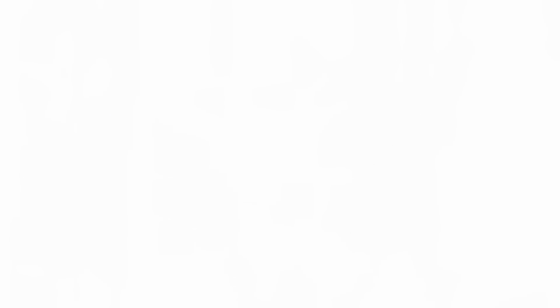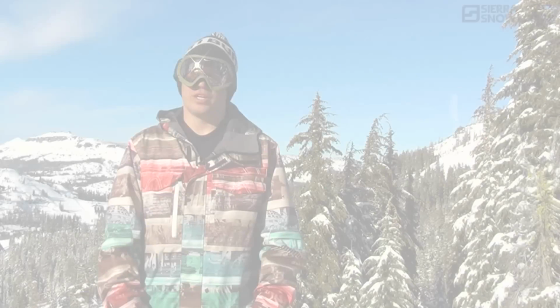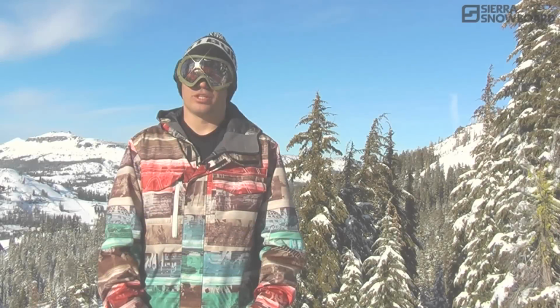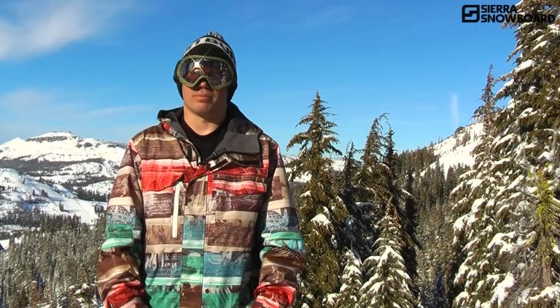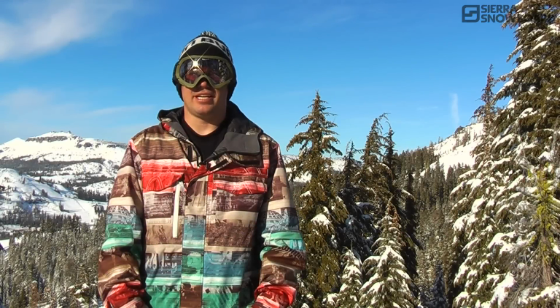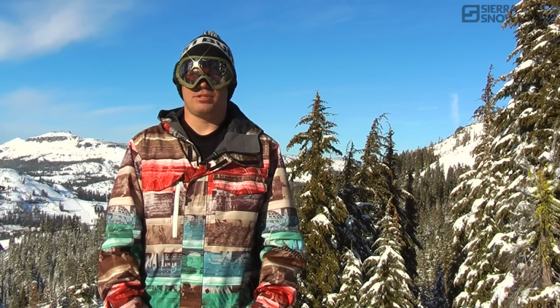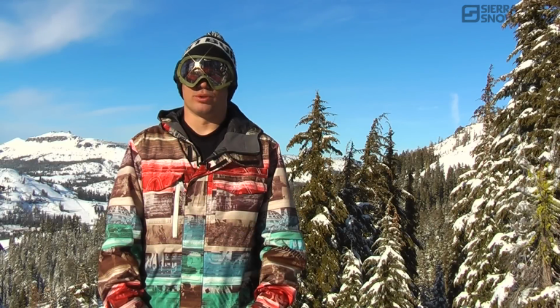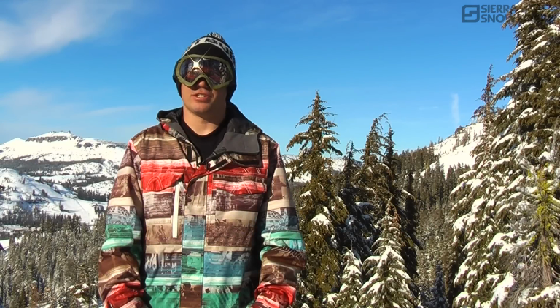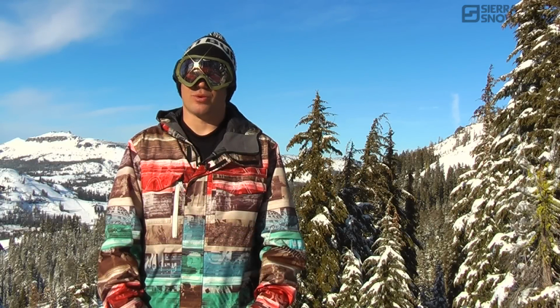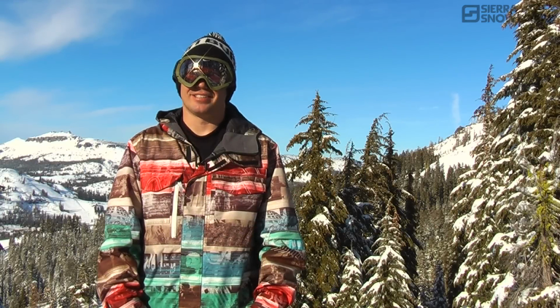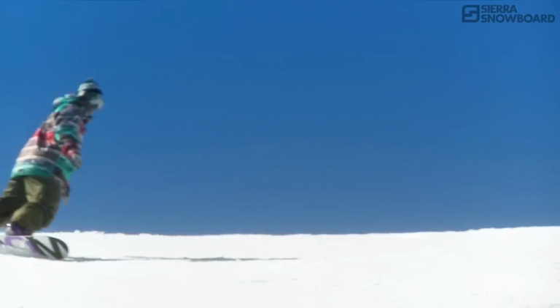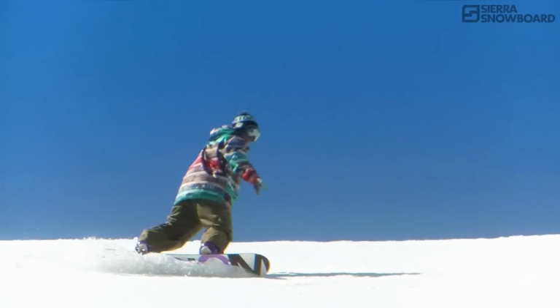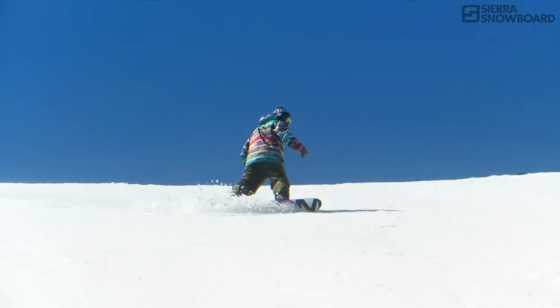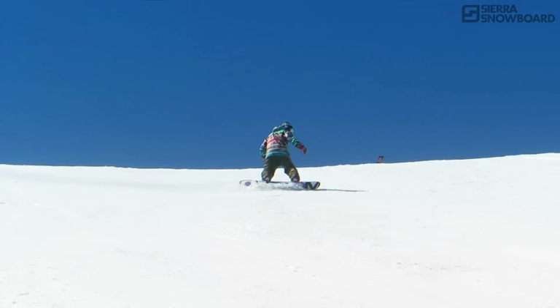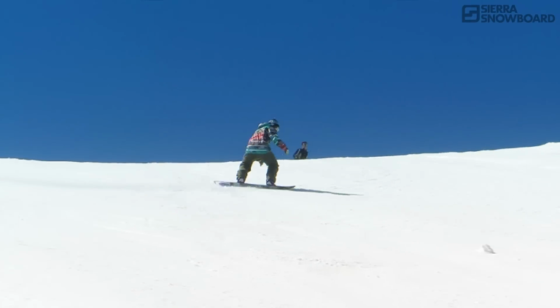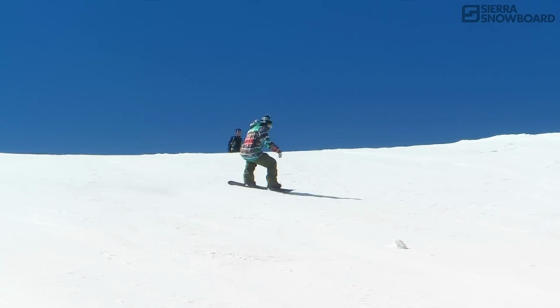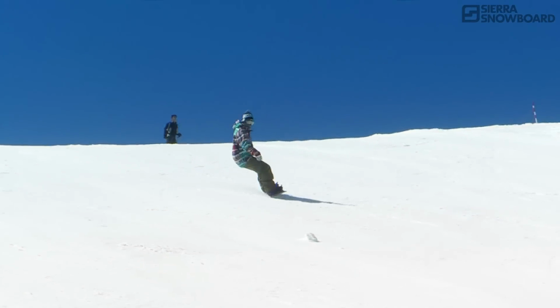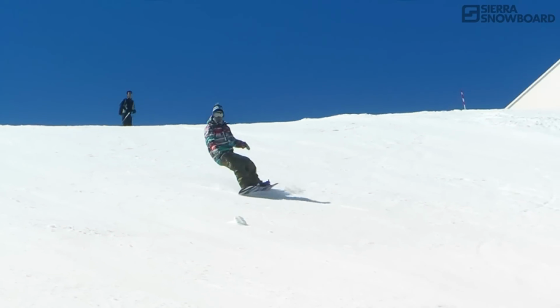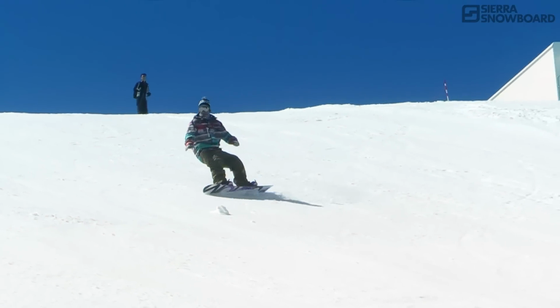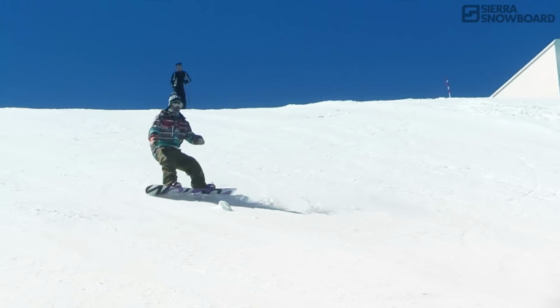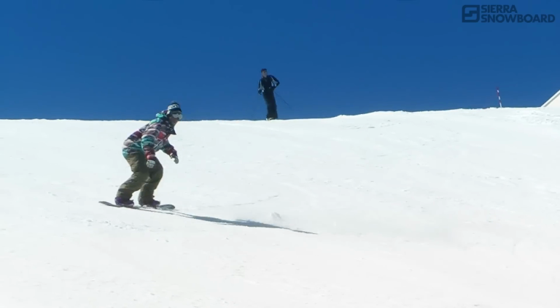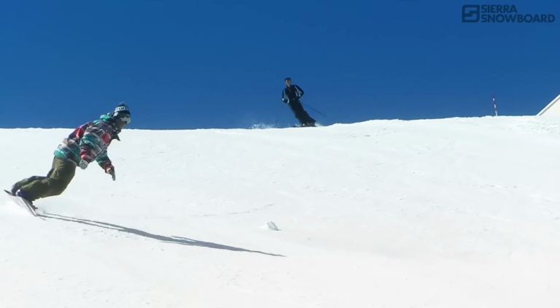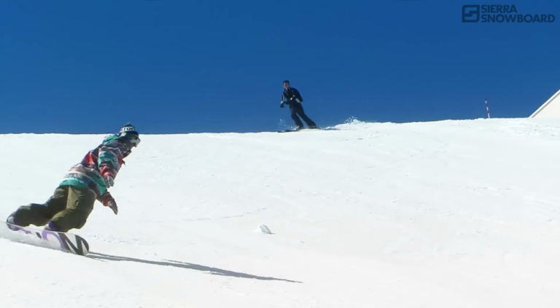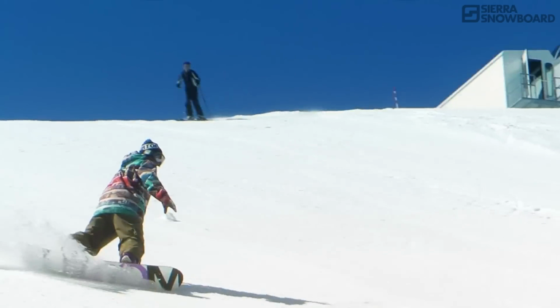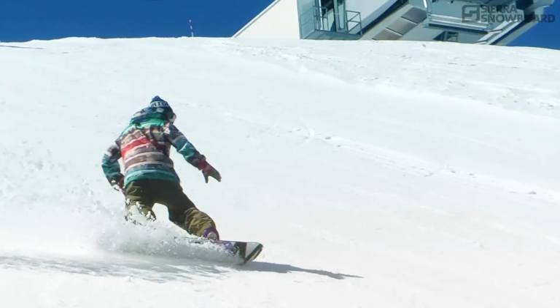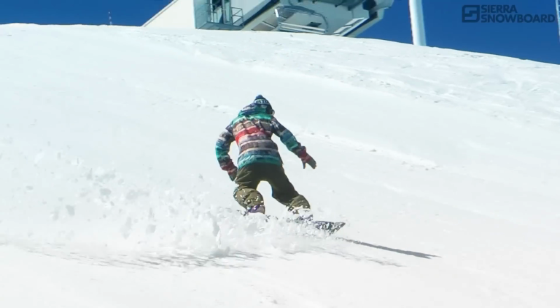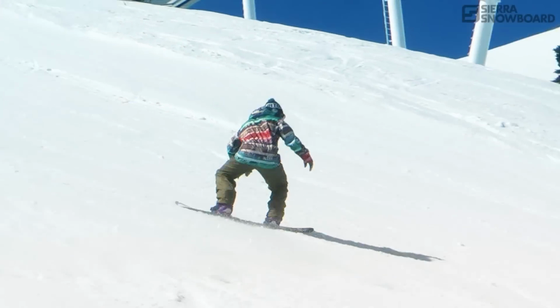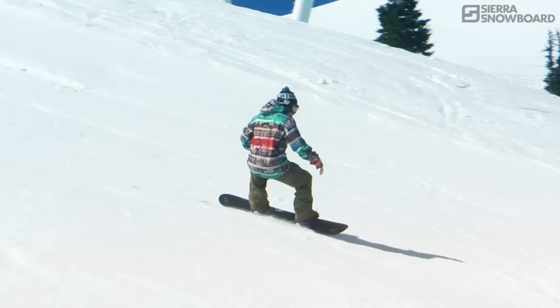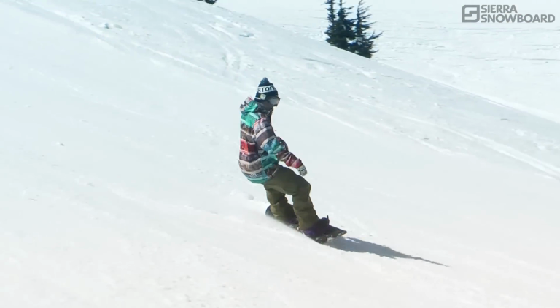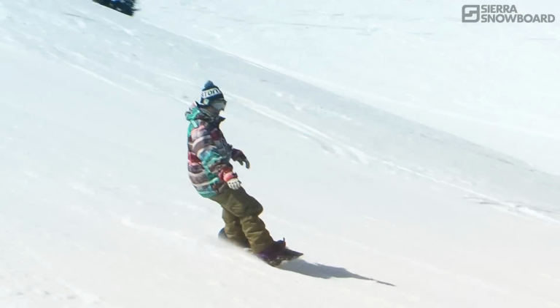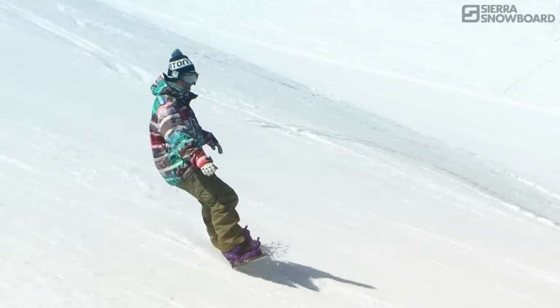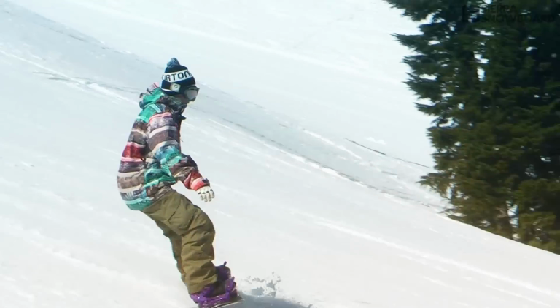This video will give you some of the key tips to improving your switch riding. As you approach riding switch, it's good not to think about riding backwards, but rather bringing the strengths in your riding to riding with a new foot forward.